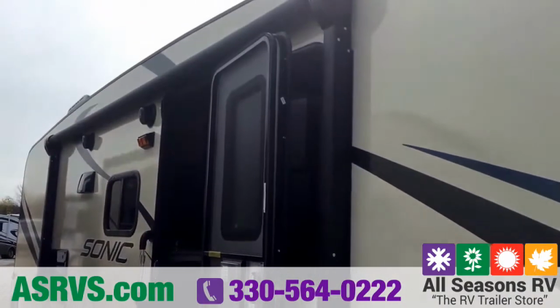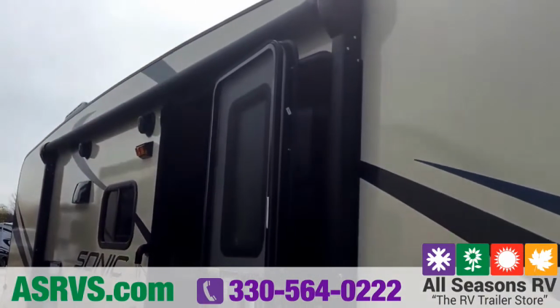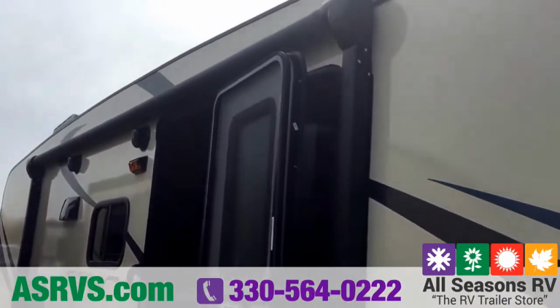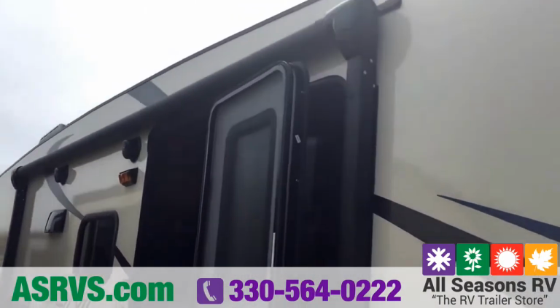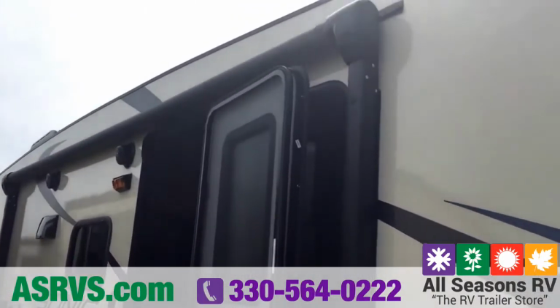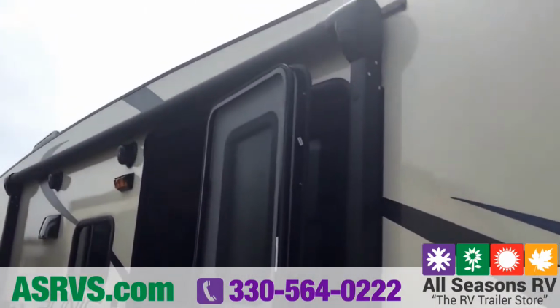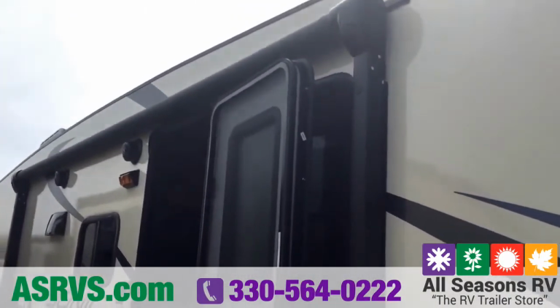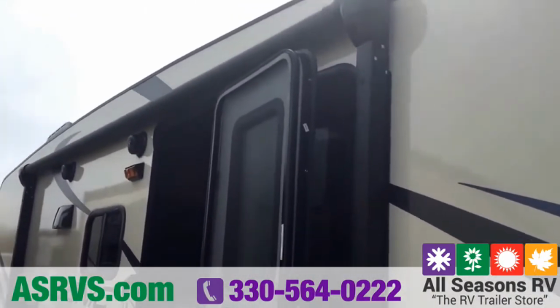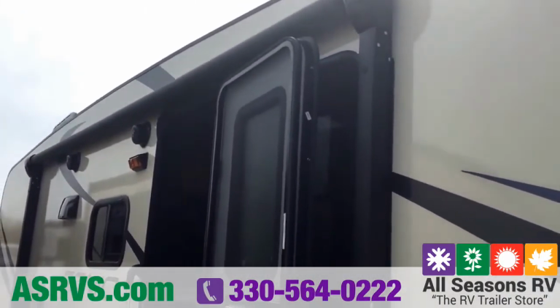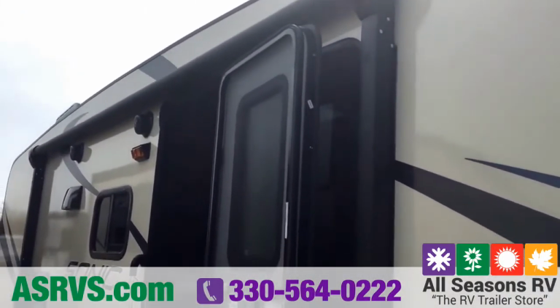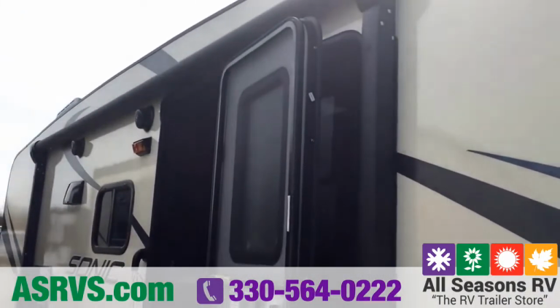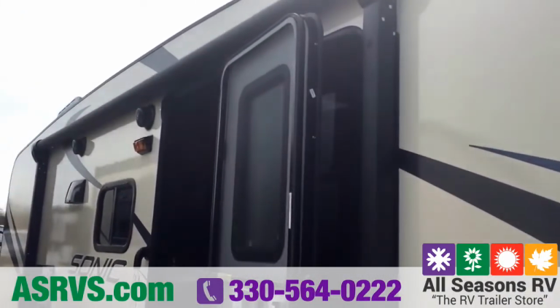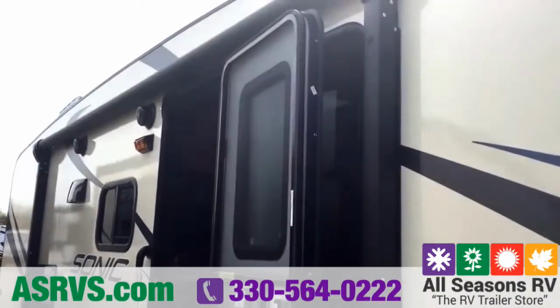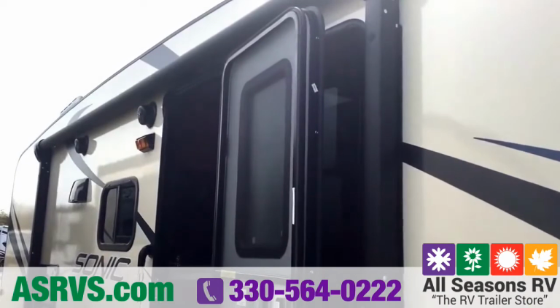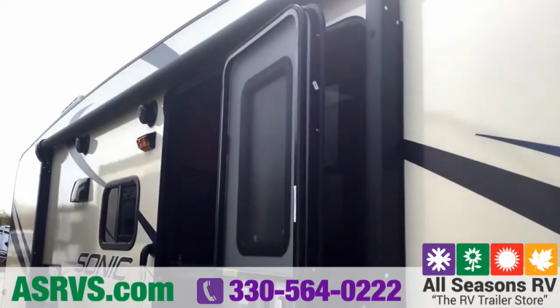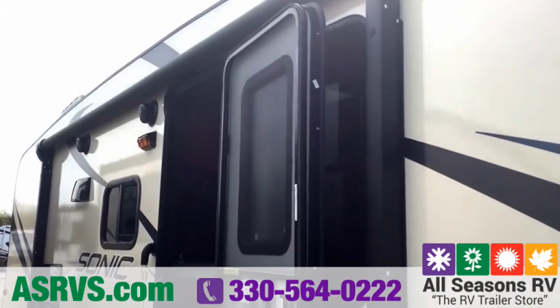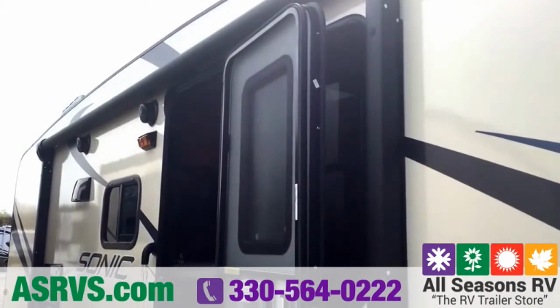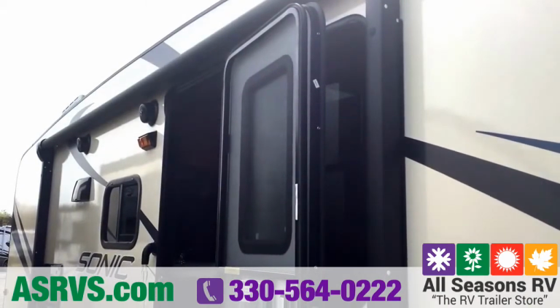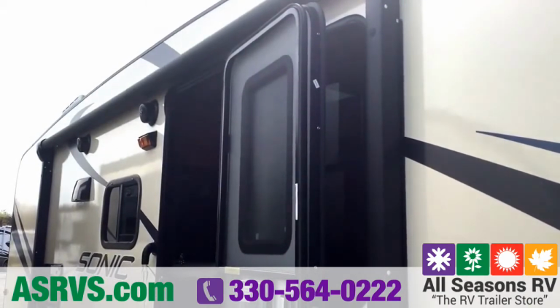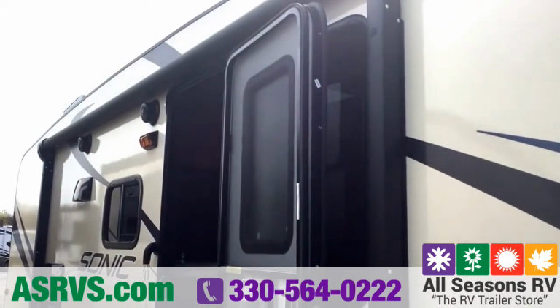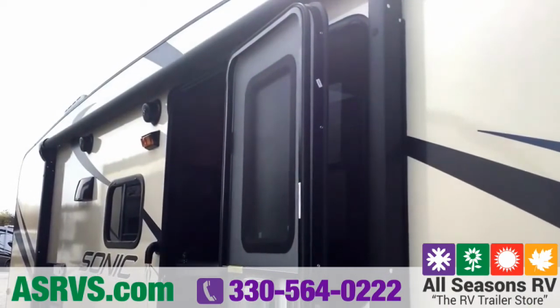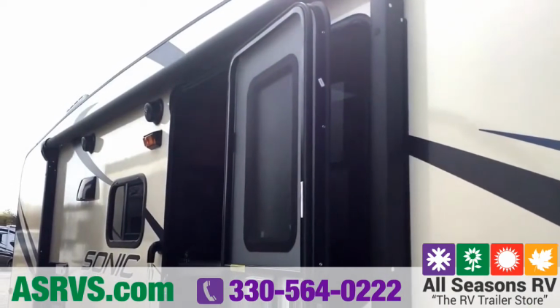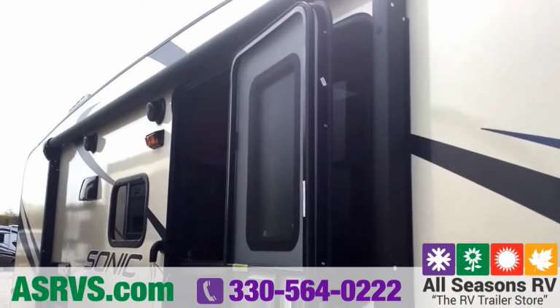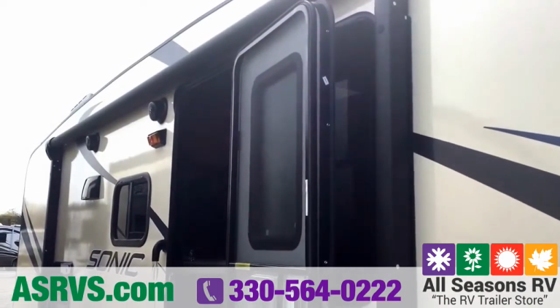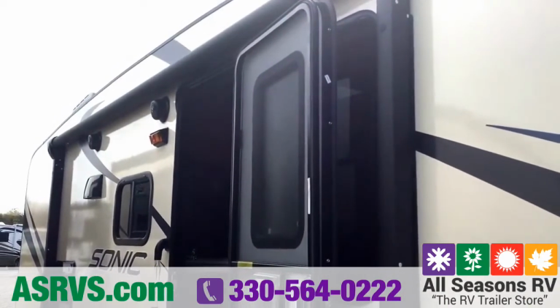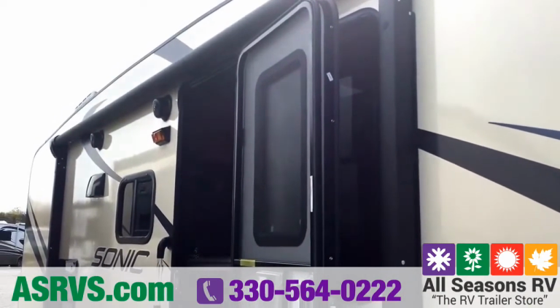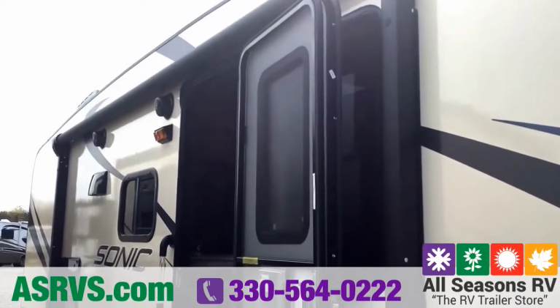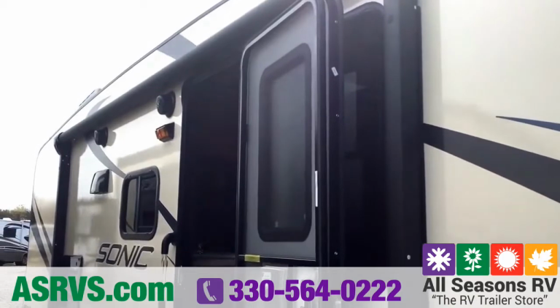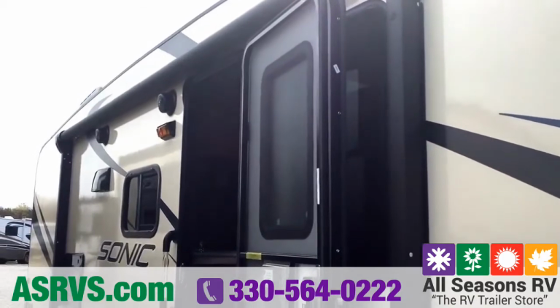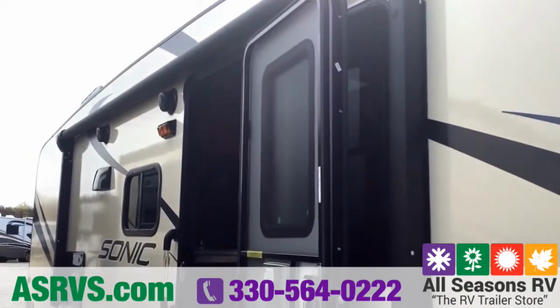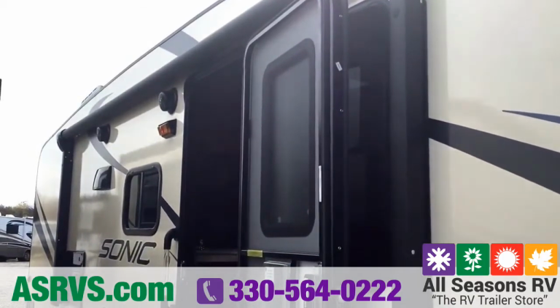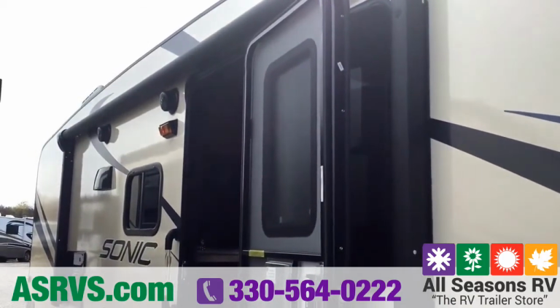Continuing around the side, you've got a power awning — you just push the button and the awning goes out eight feet. It does have LED lights in it; they're in the barrel of the awning, so once it's fully extended you can angle them in any direction you'd like.